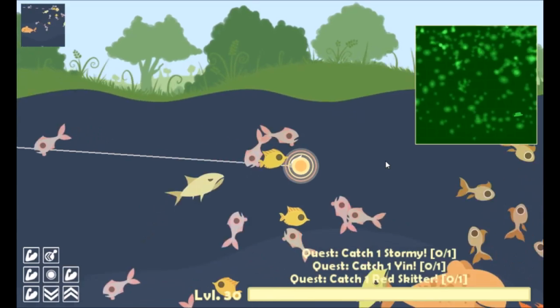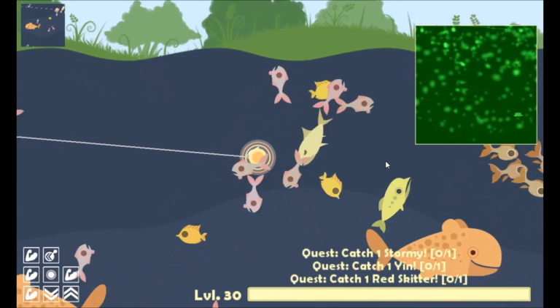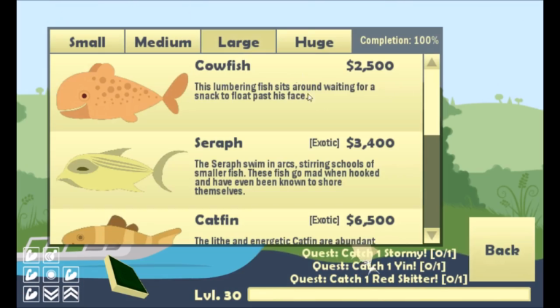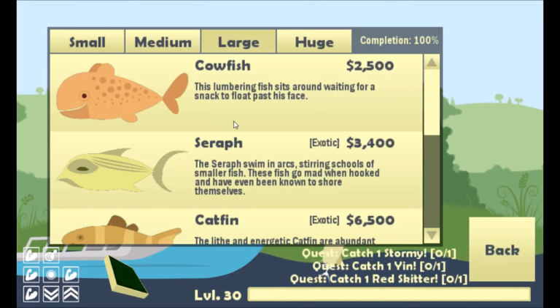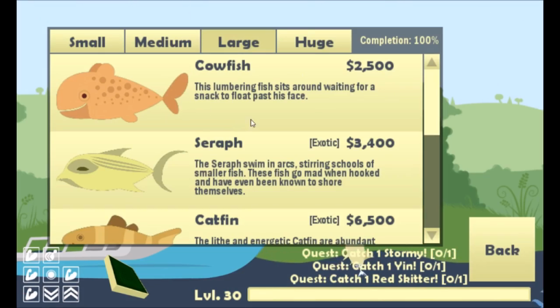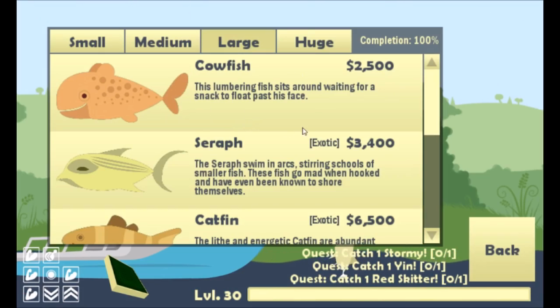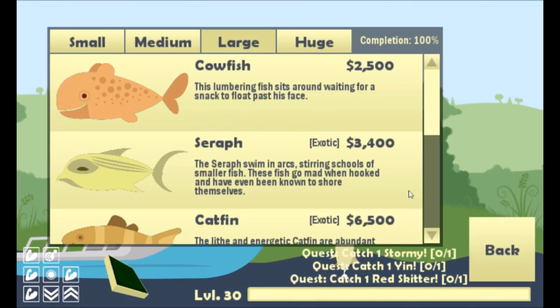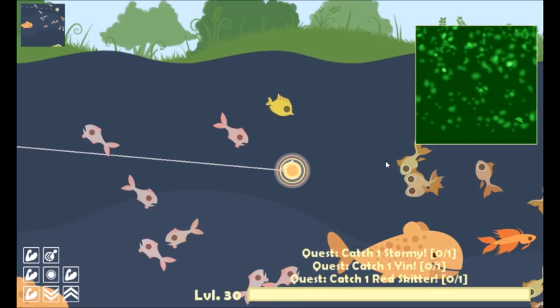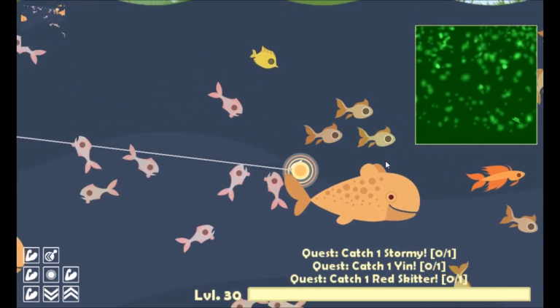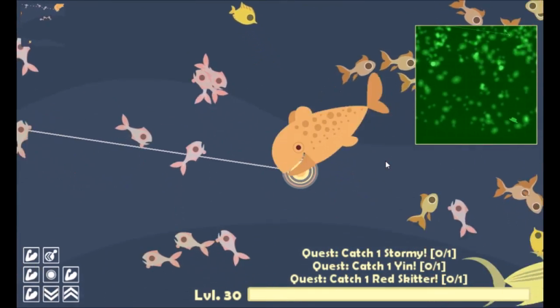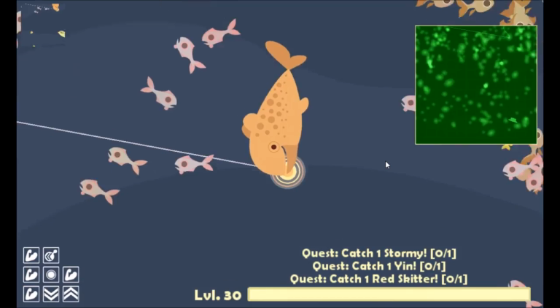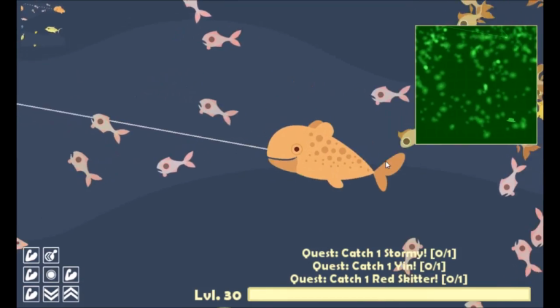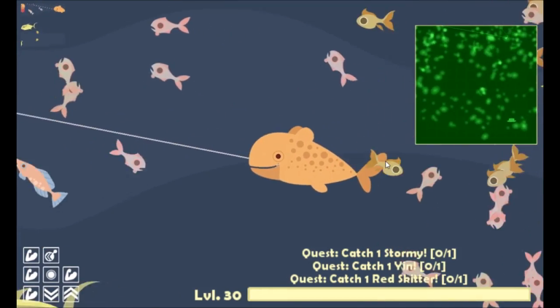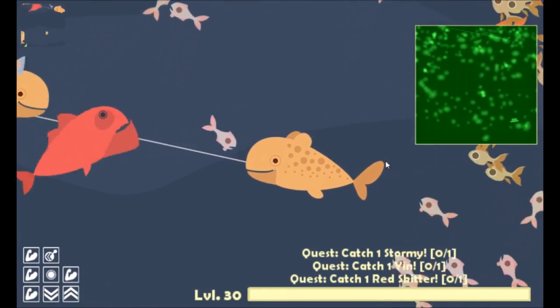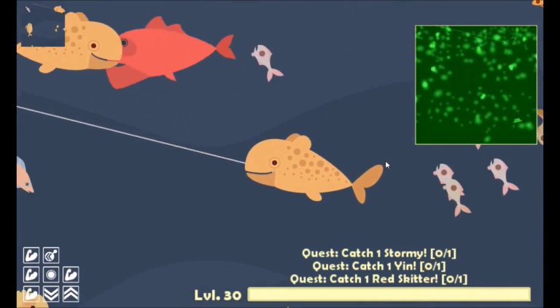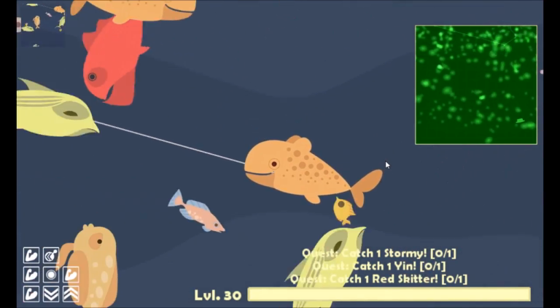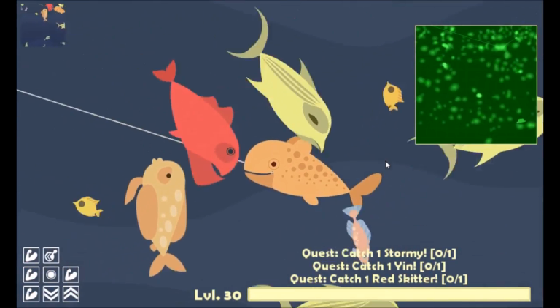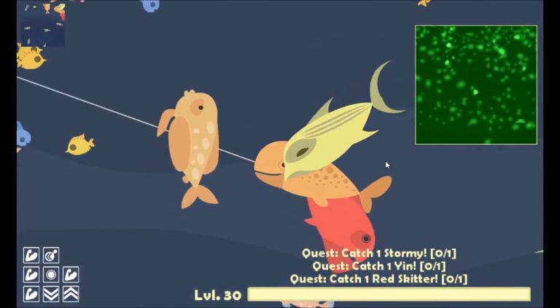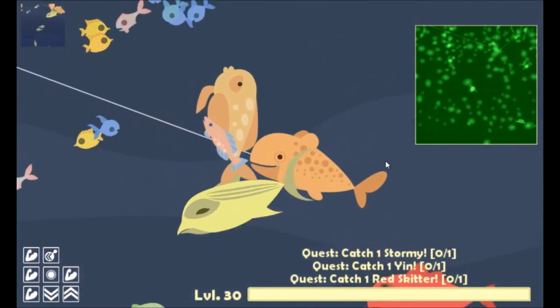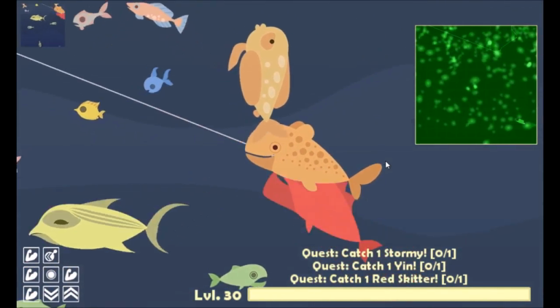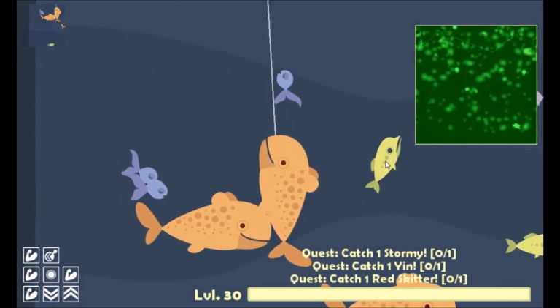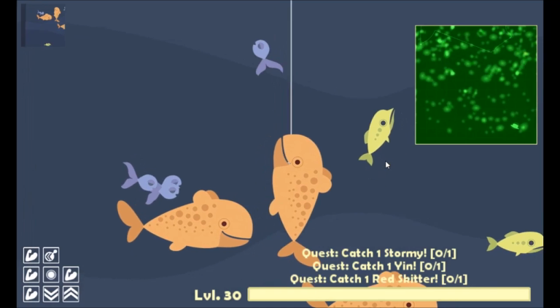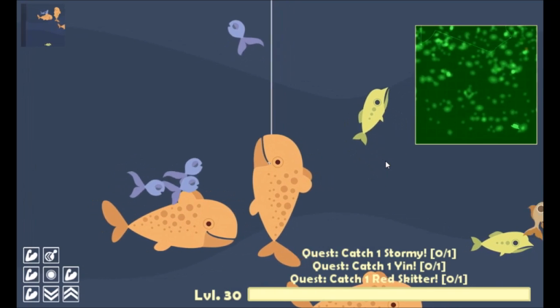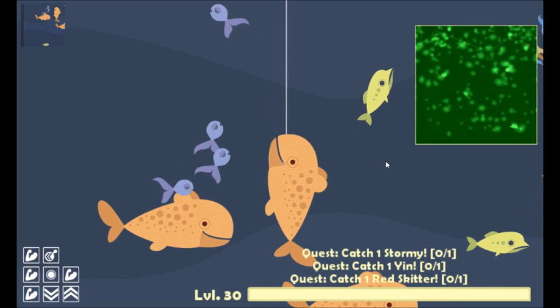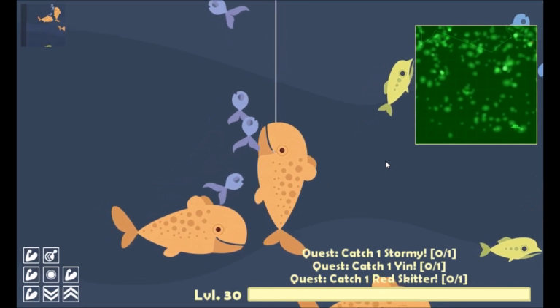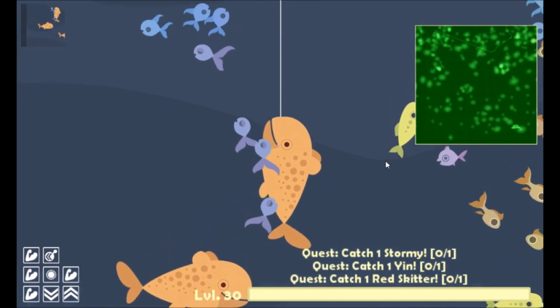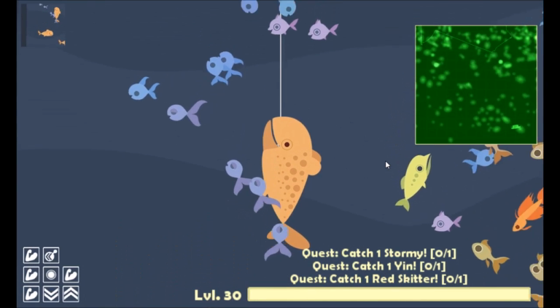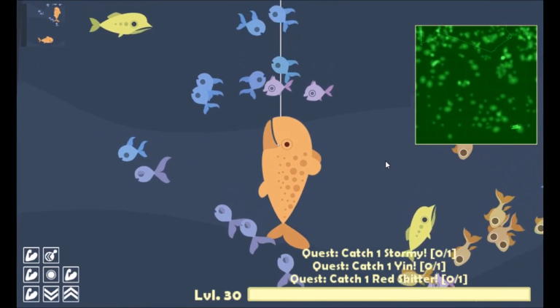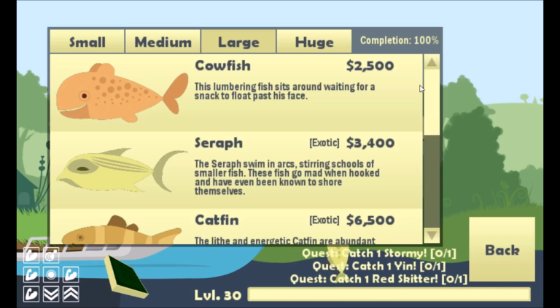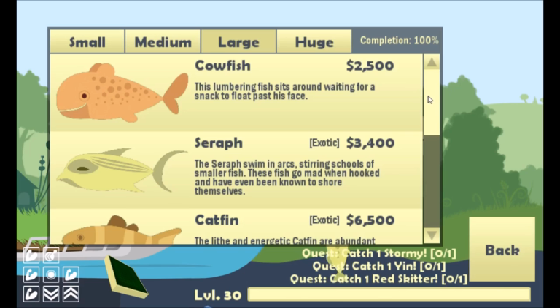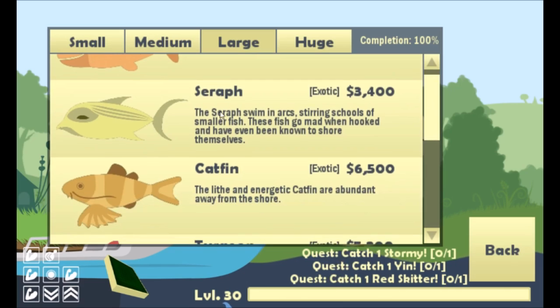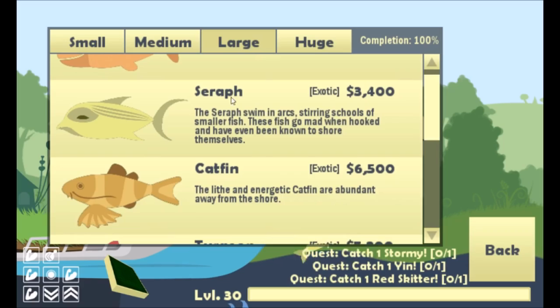The first fish on our list is the cow fish. This fish can be found towards the shore, and all you really have to do is float a bait near its face. It's really easy to catch — as you can see, it doesn't really fight at all, so that shouldn't be an issue.